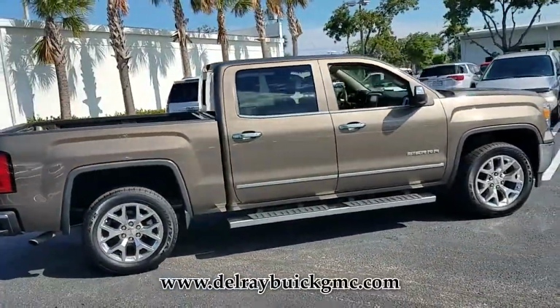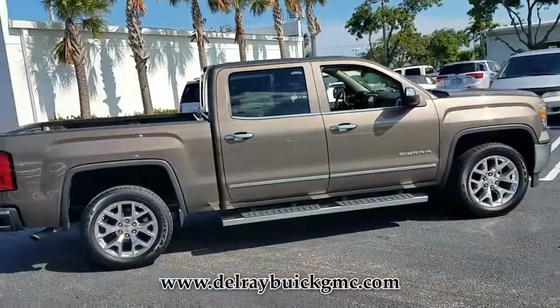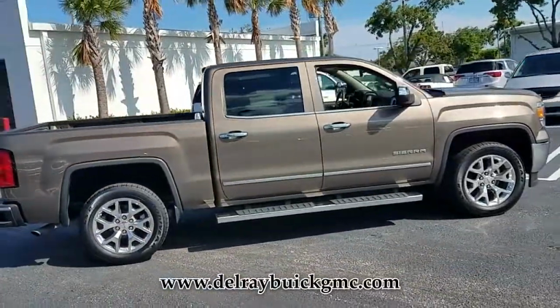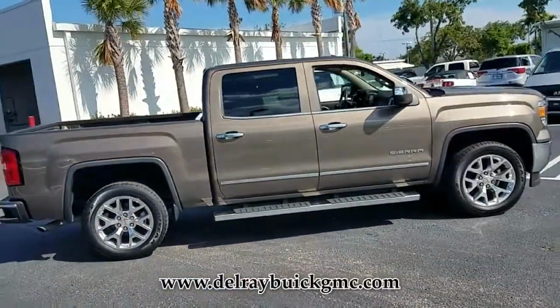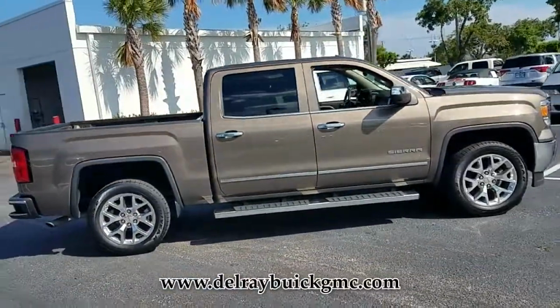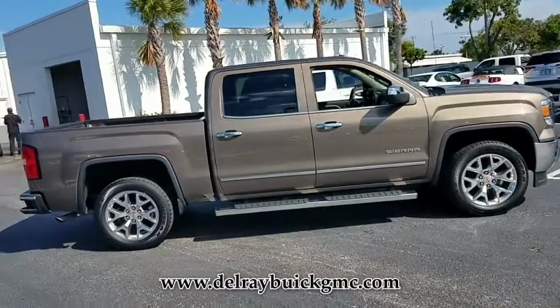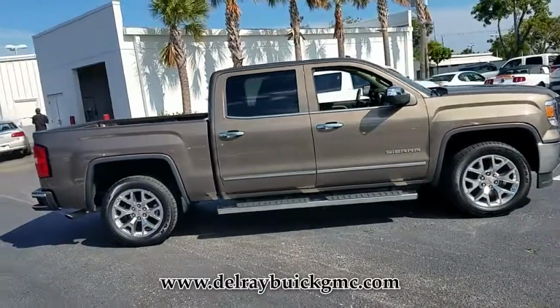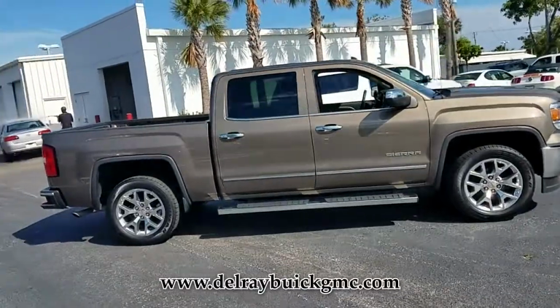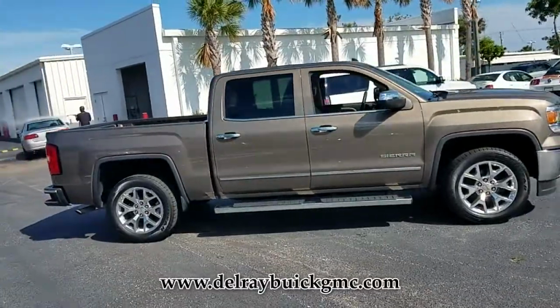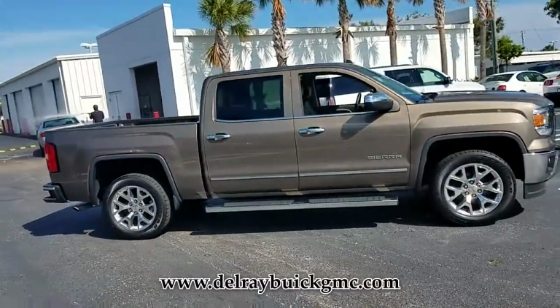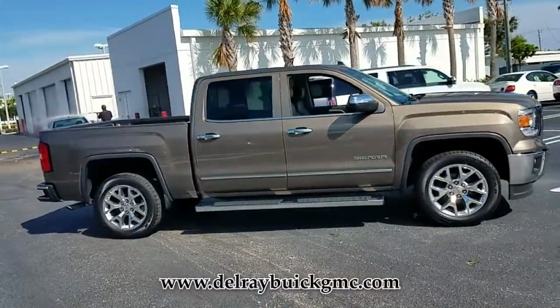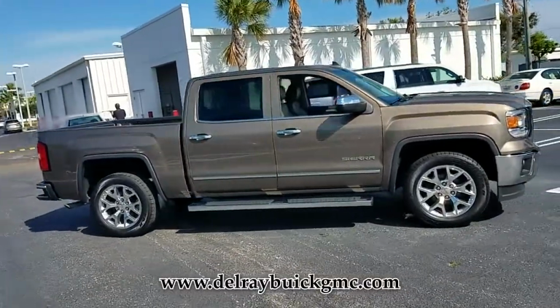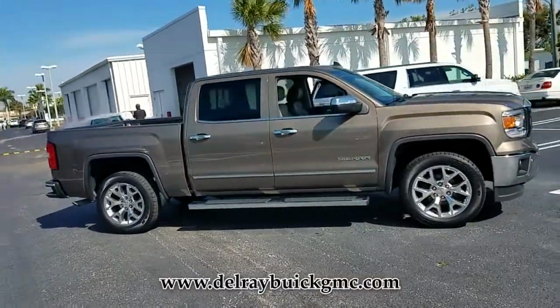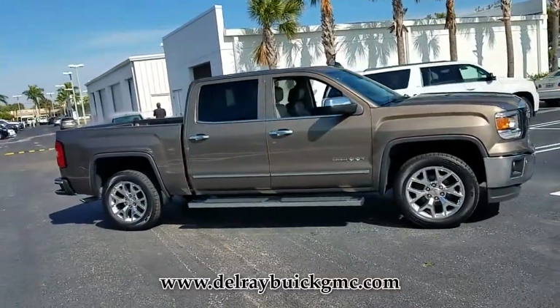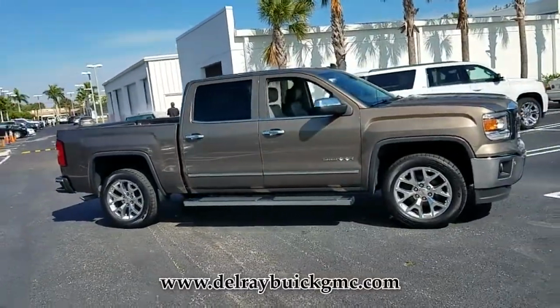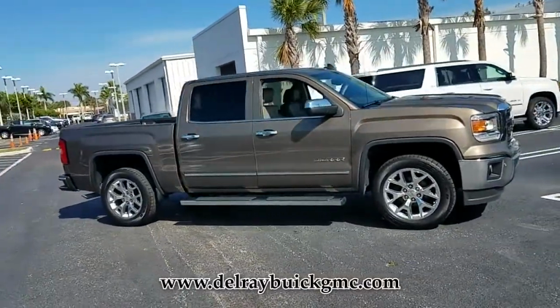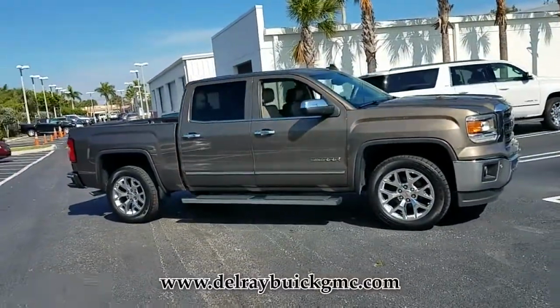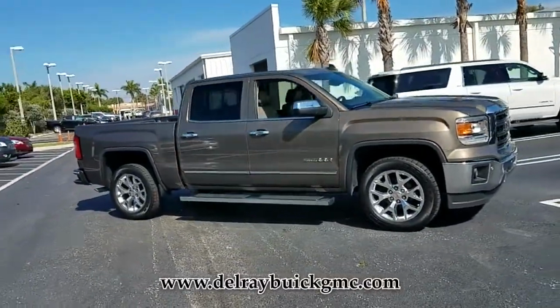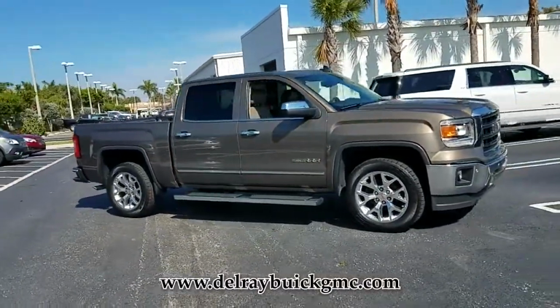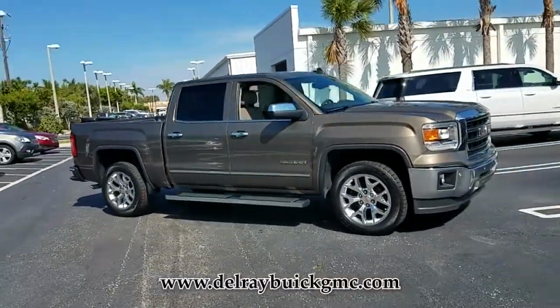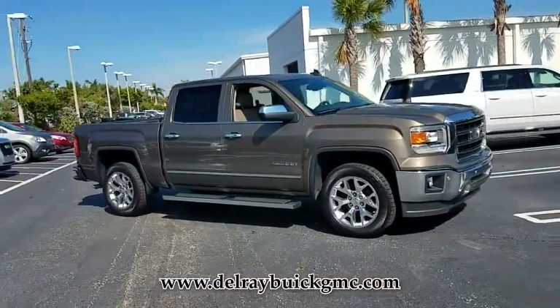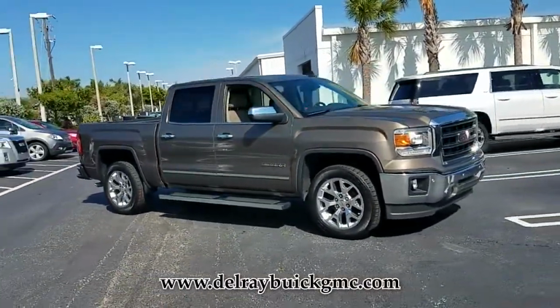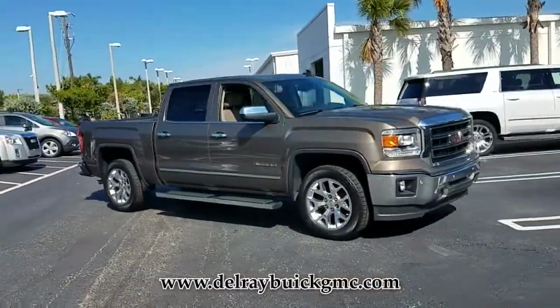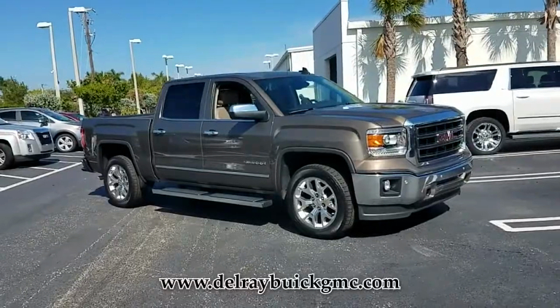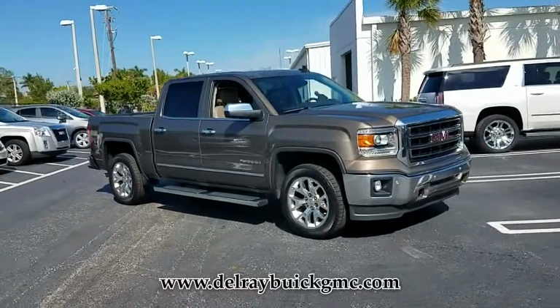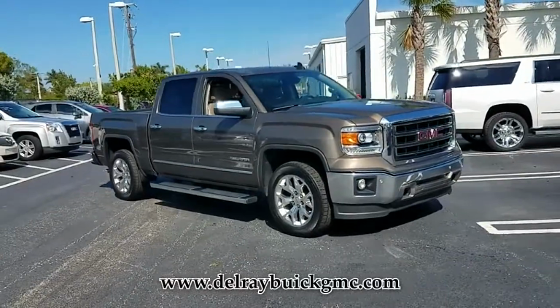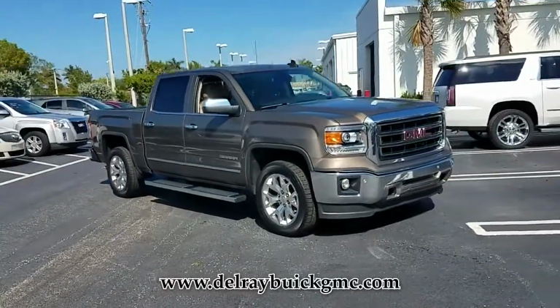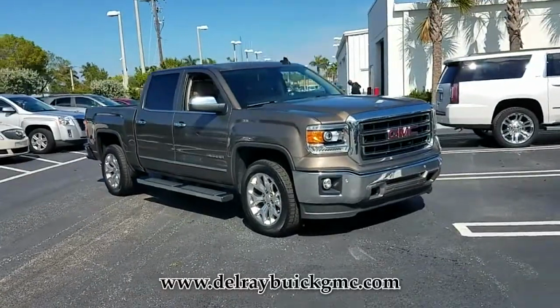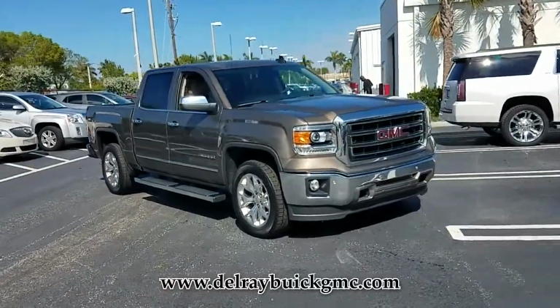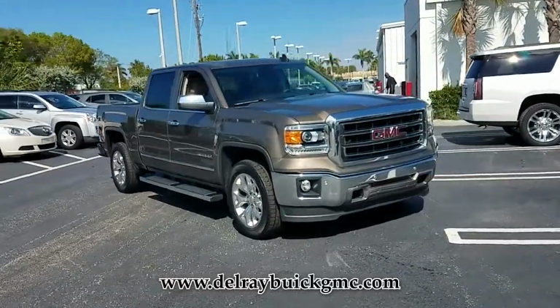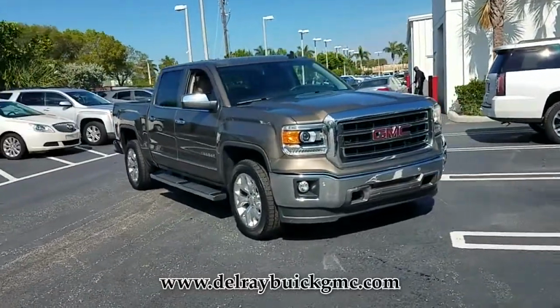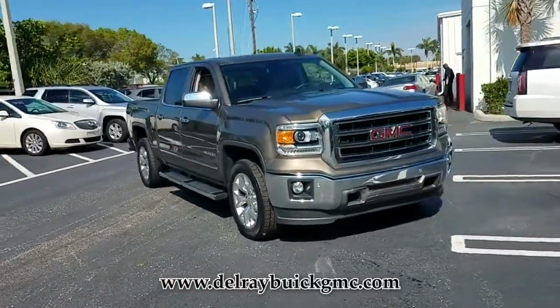This Sierra 1500 has only 41,391 miles of gentle driving, leaving you with plenty of worry-free driving ahead.